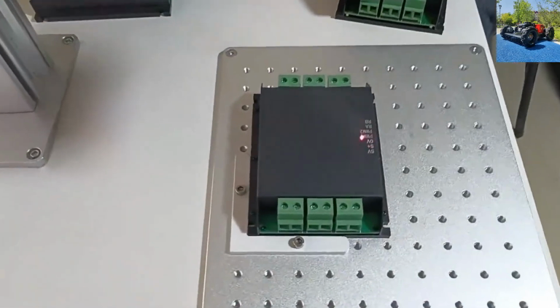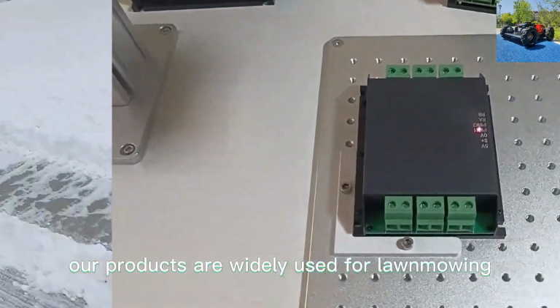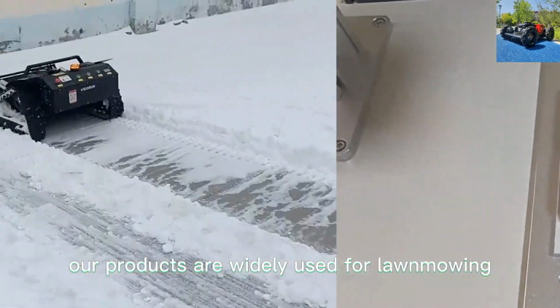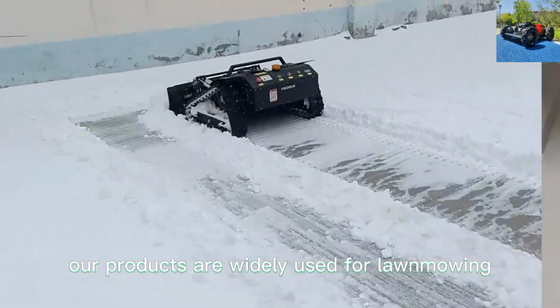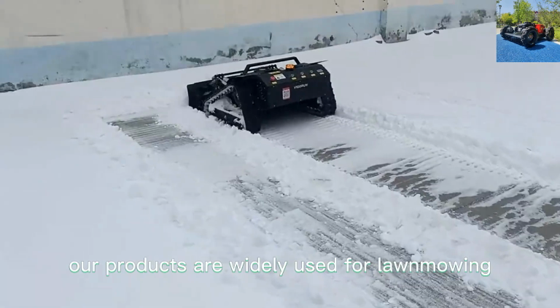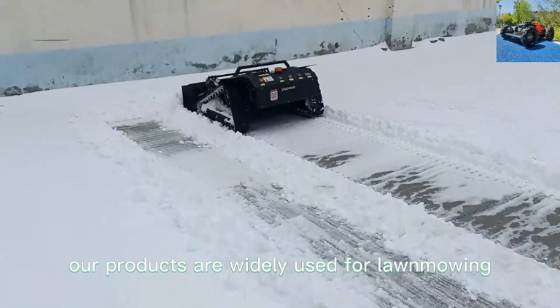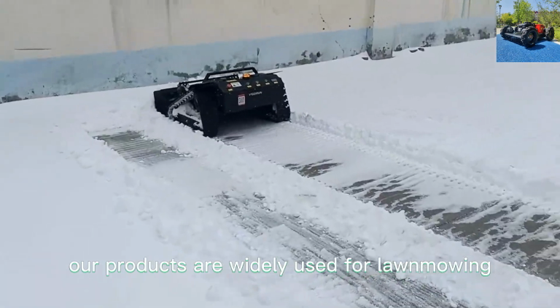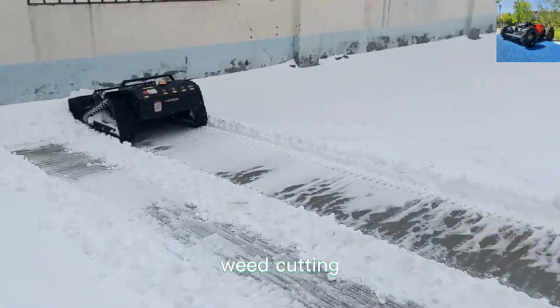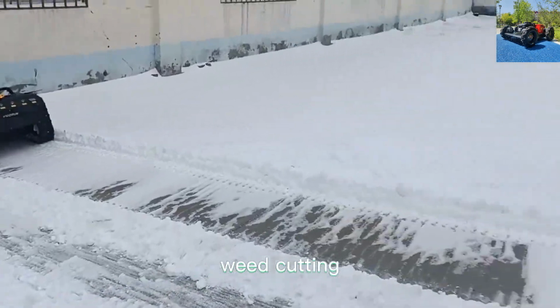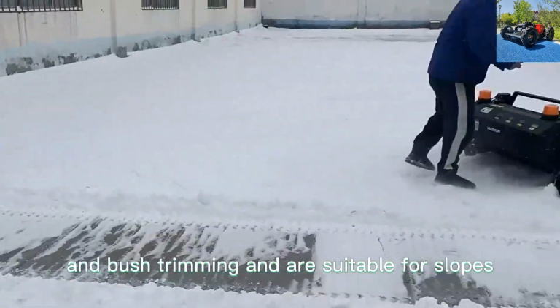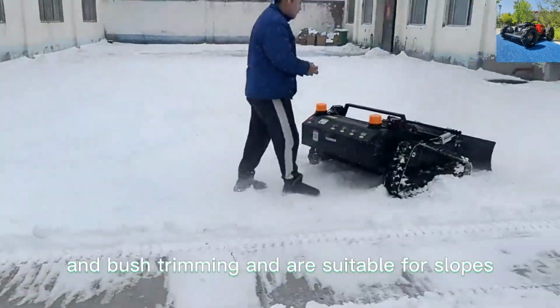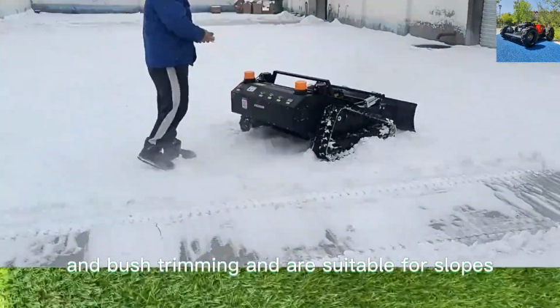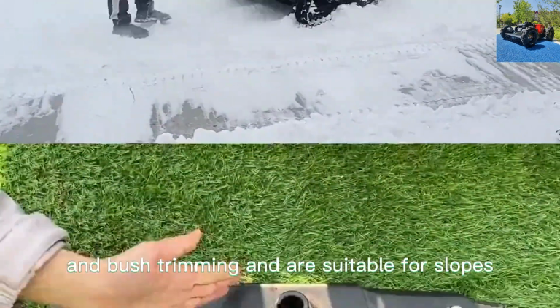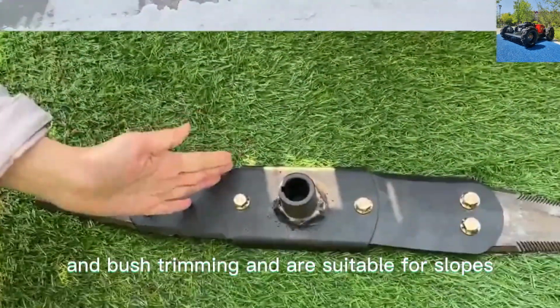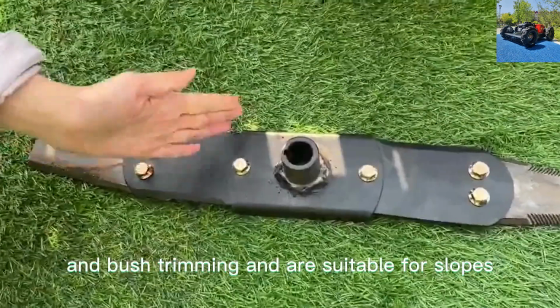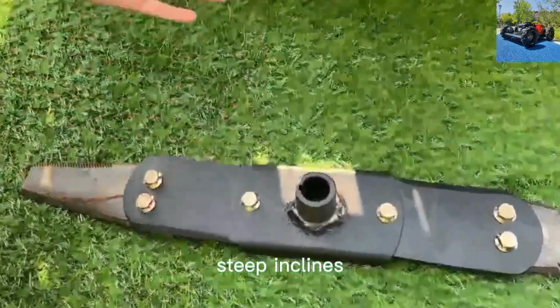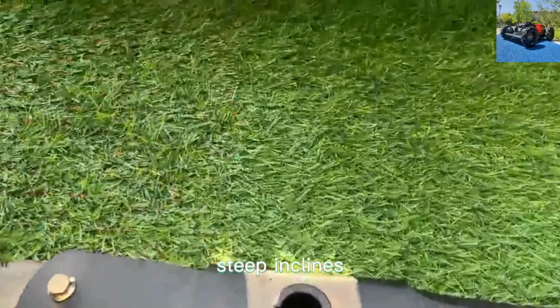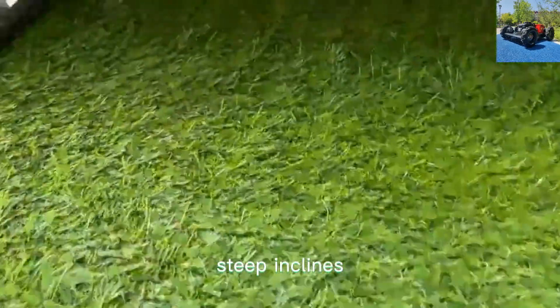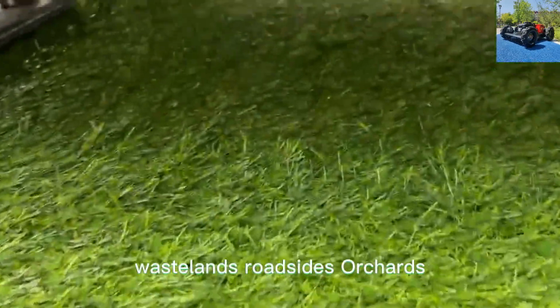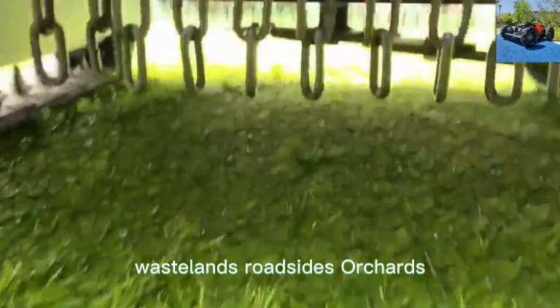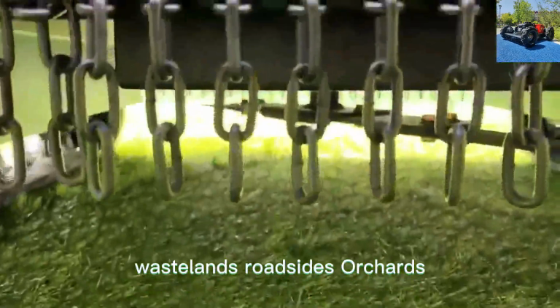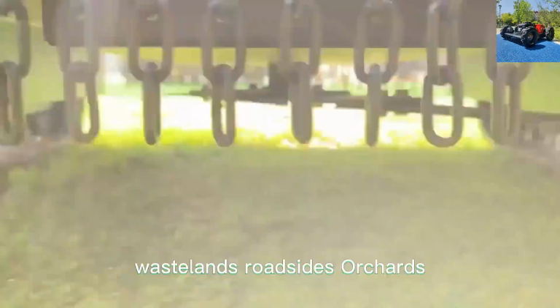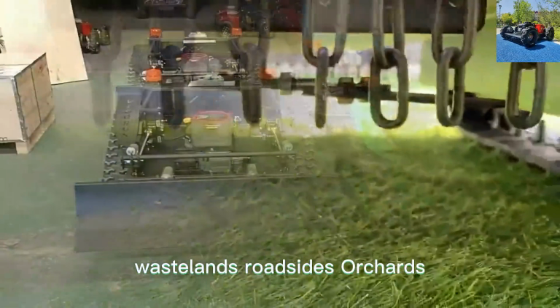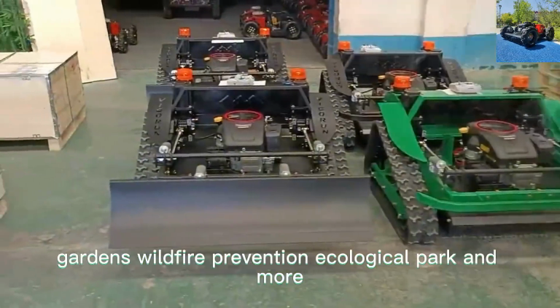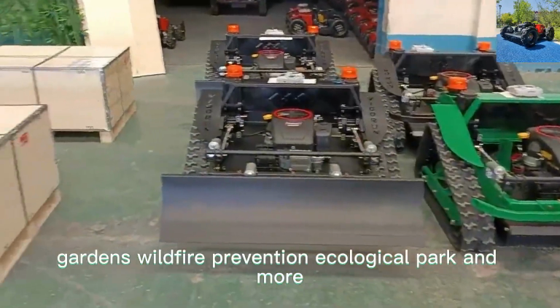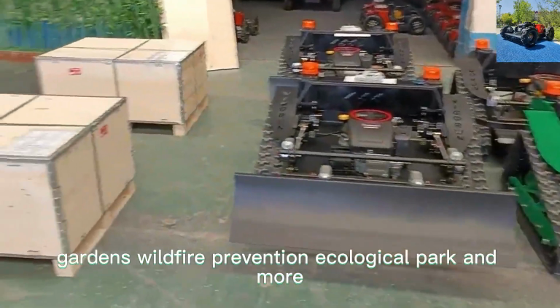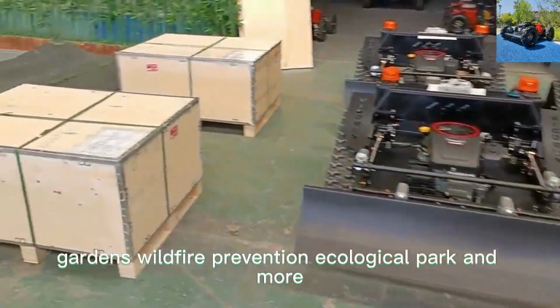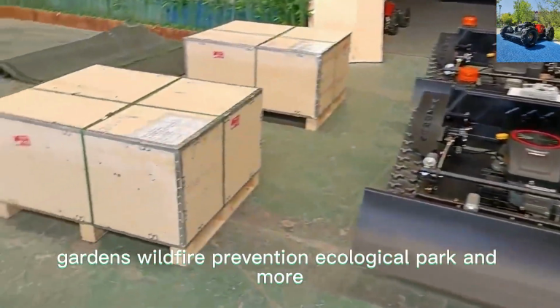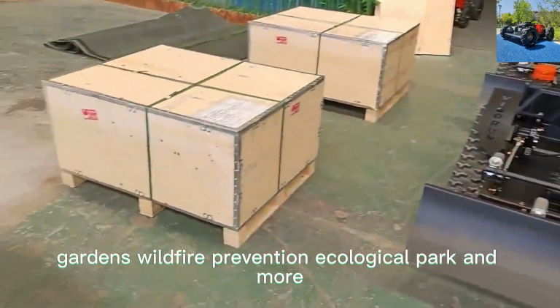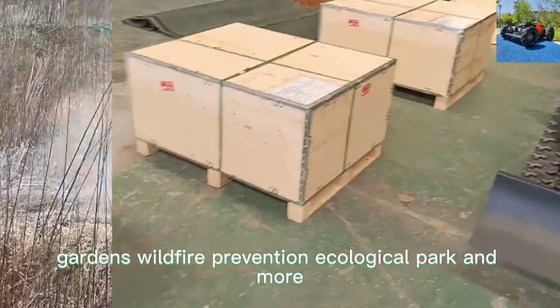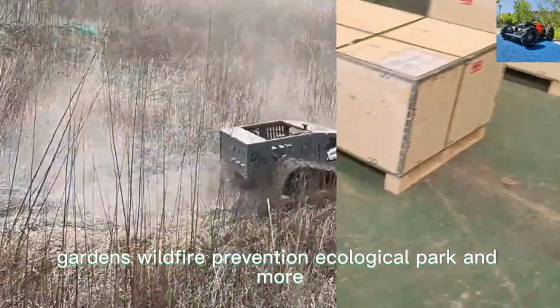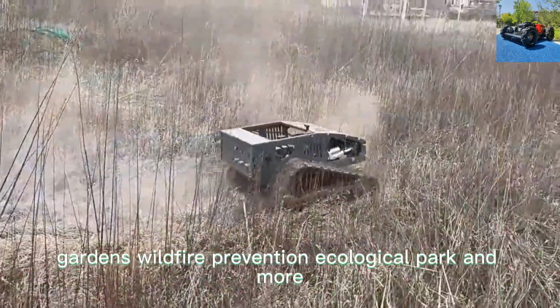Our products are widely used for lawn mowing, weed cutting, and bush trimming, and are suitable for slopes, steep inclines, wastelands, roadsides, orchards, gardens, wildfire prevention, ecological parks, and more.